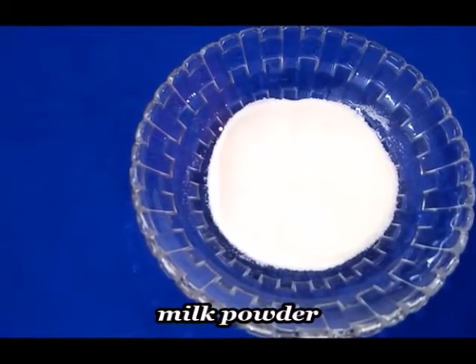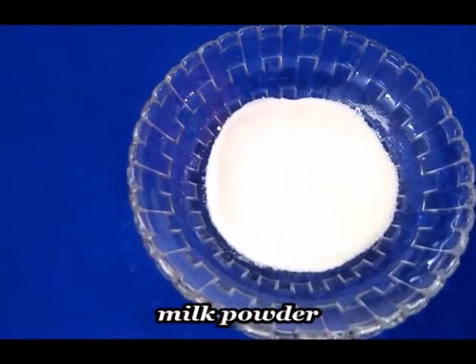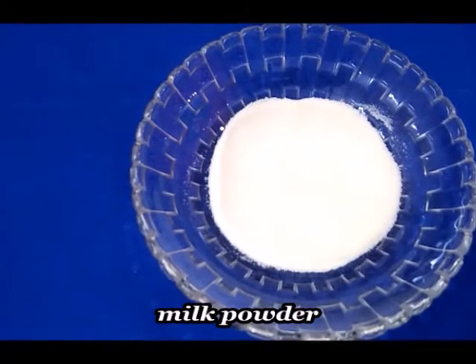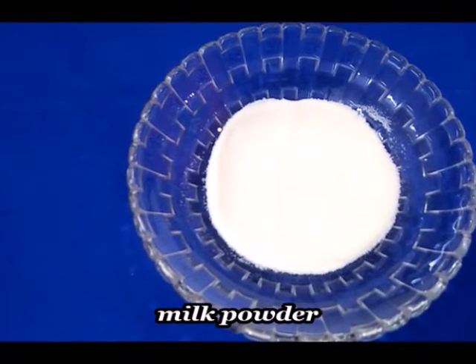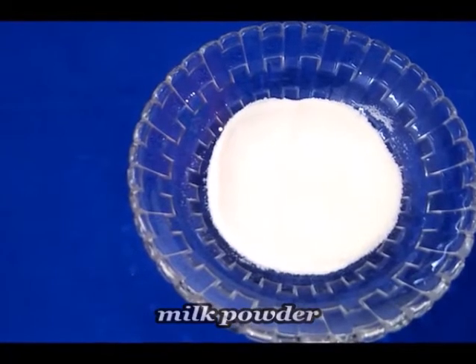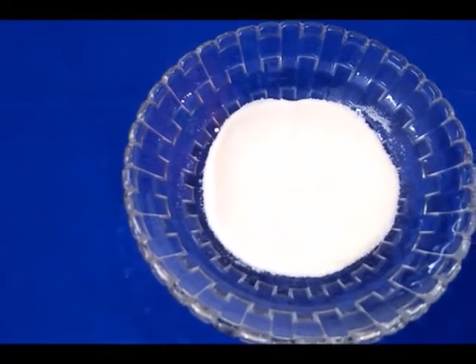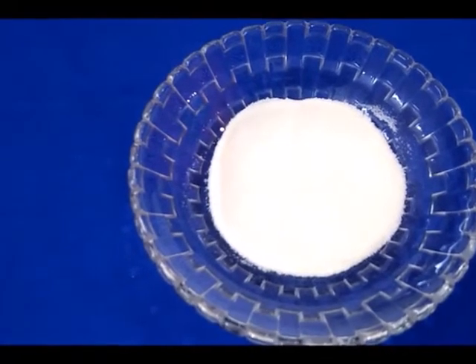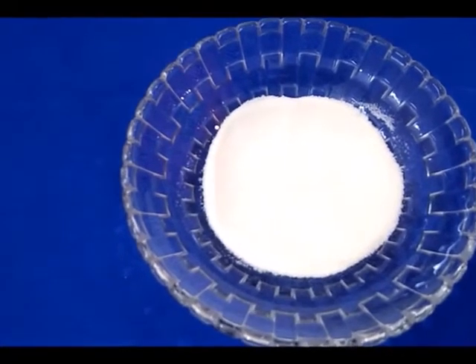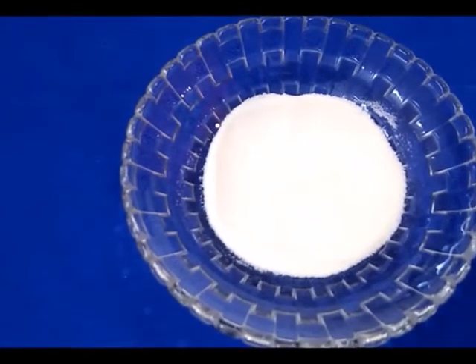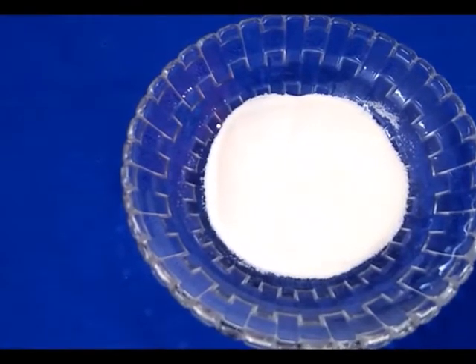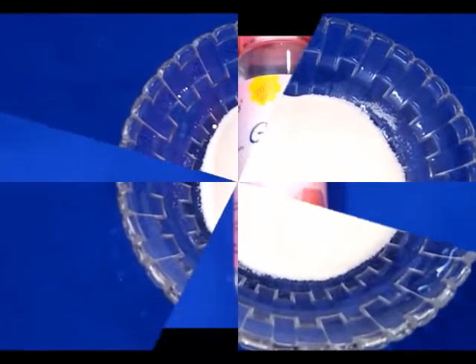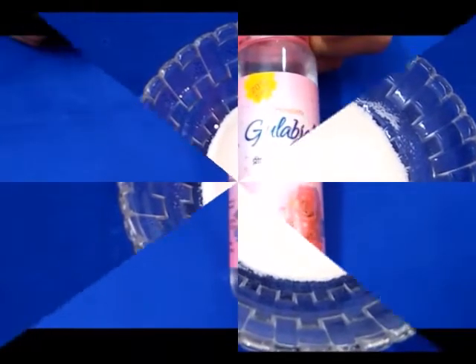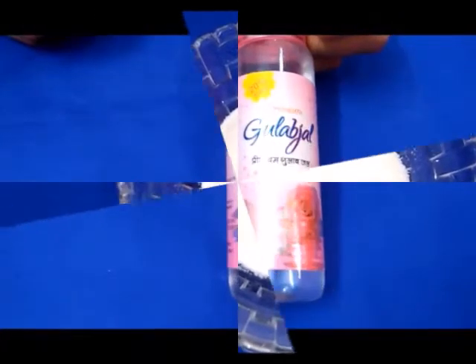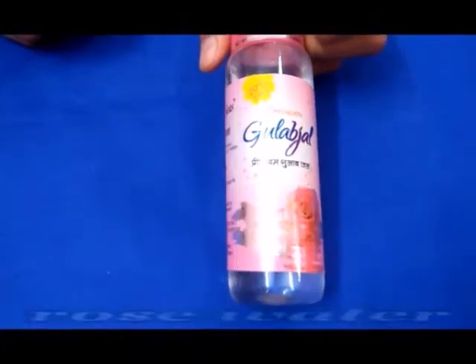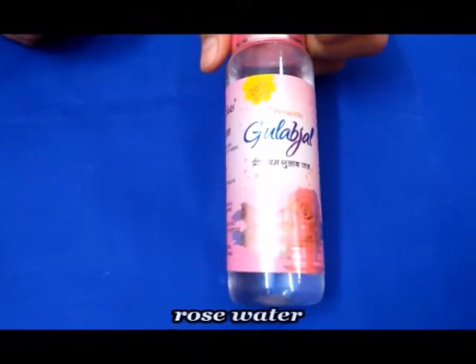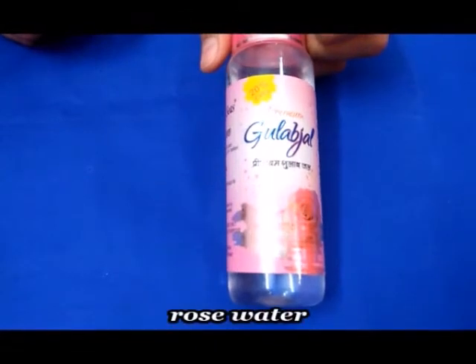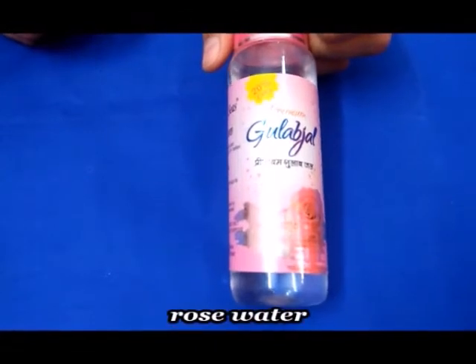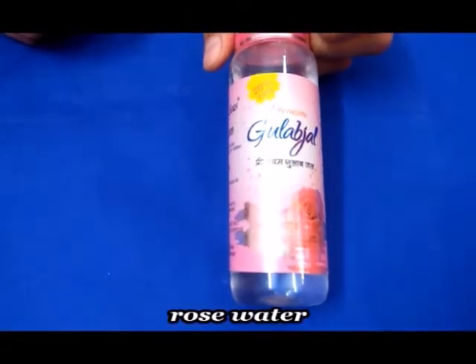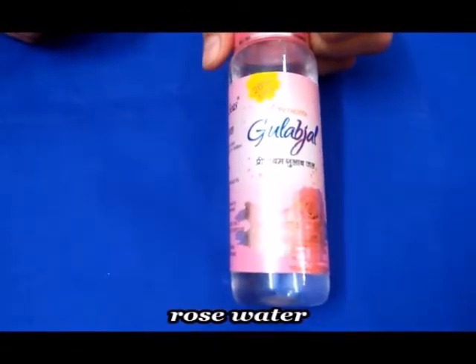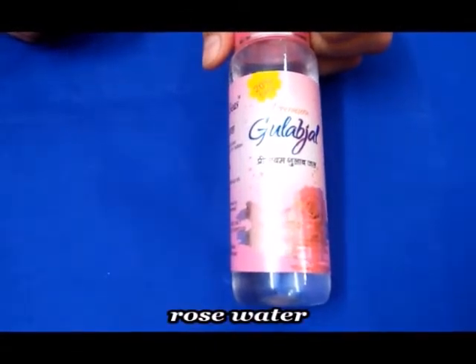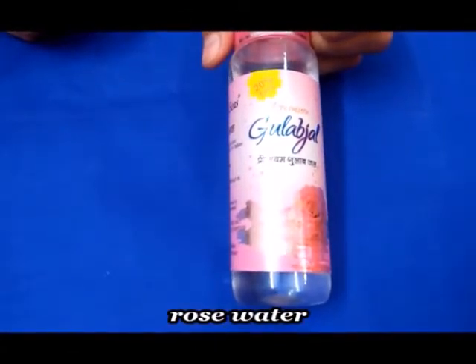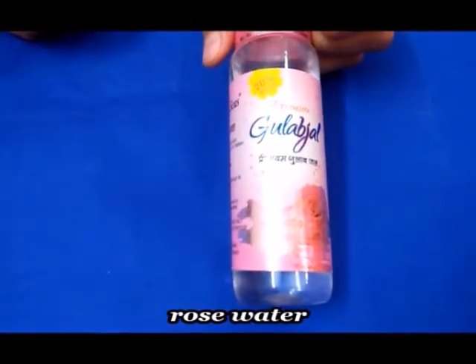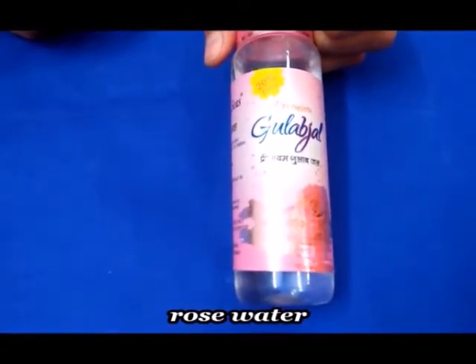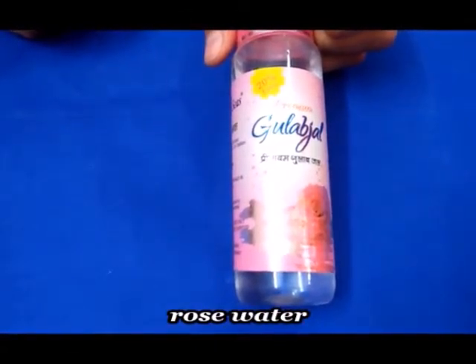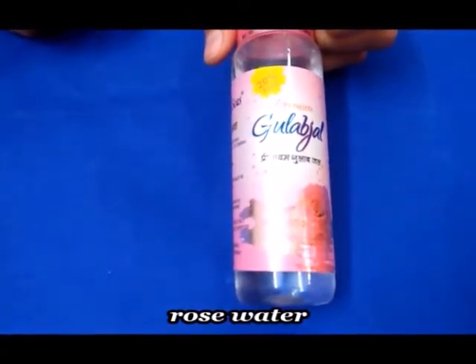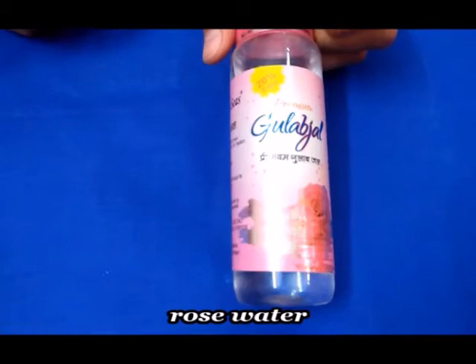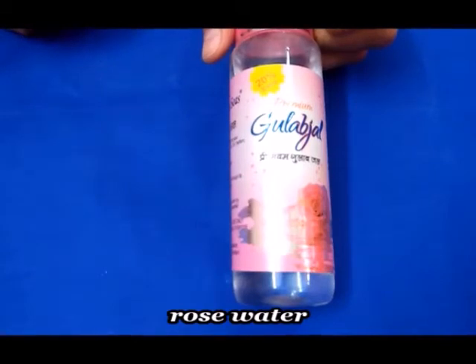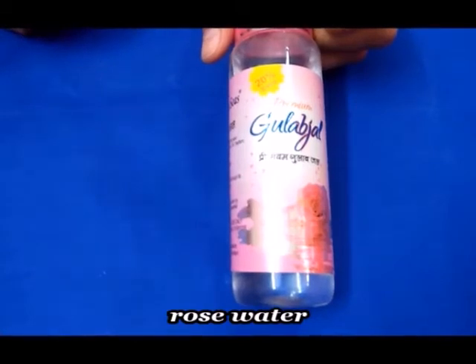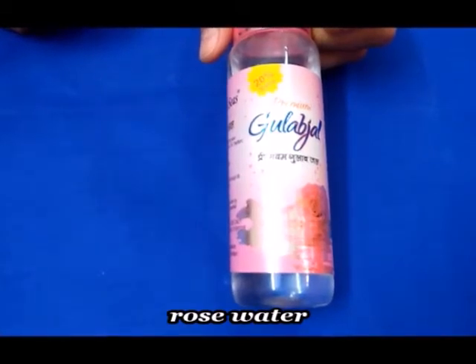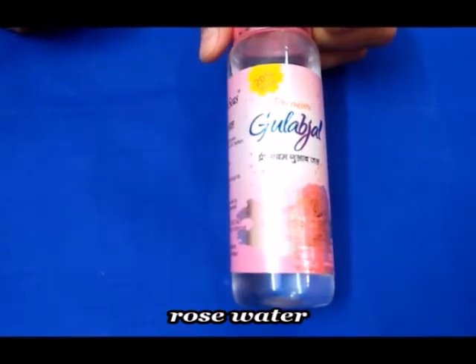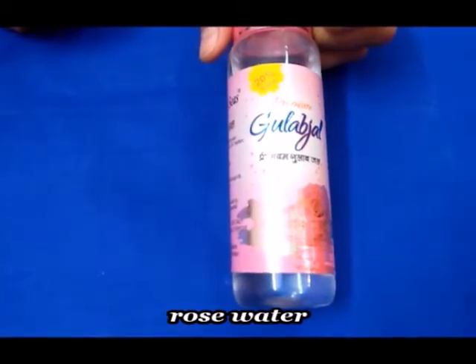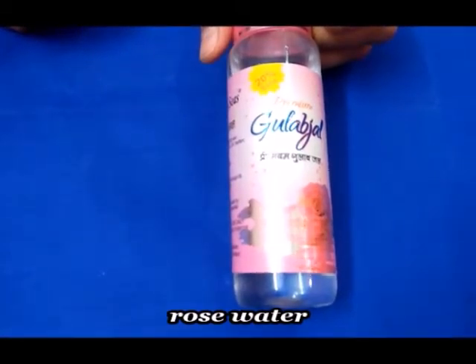We also need milk powder, which contains Vitamin A, Vitamin C, and lactic acid properties that are healthy for the skin. After that we need rose water, which is soothing and soft and helps balance the skin's pH level to around 5.6.